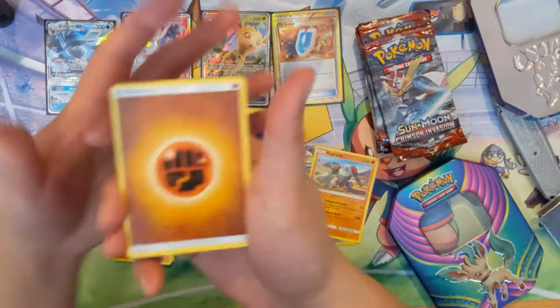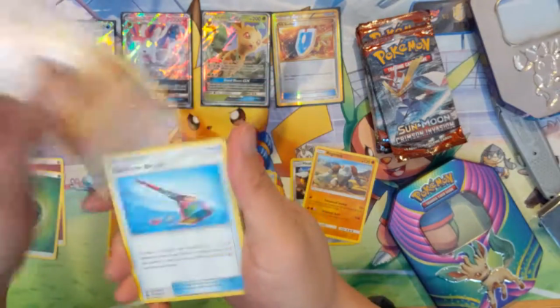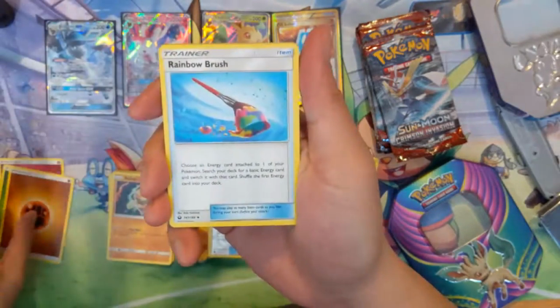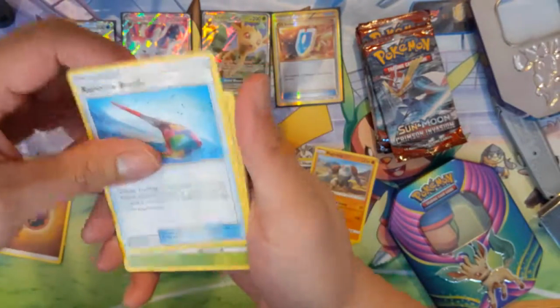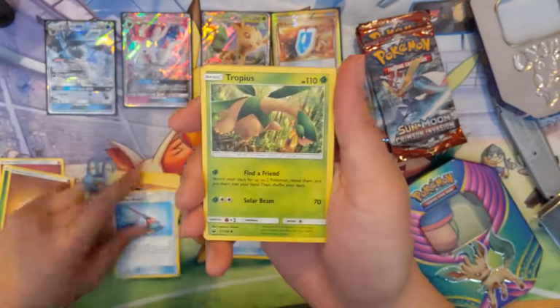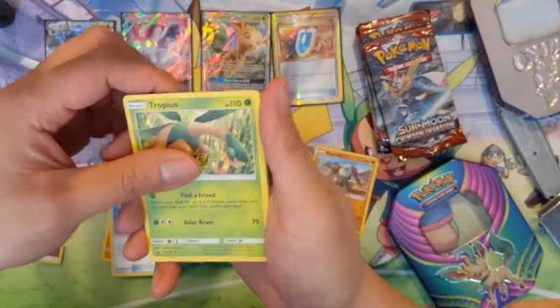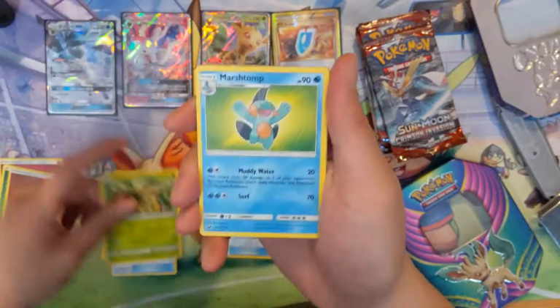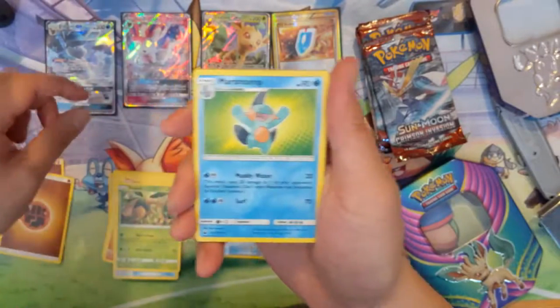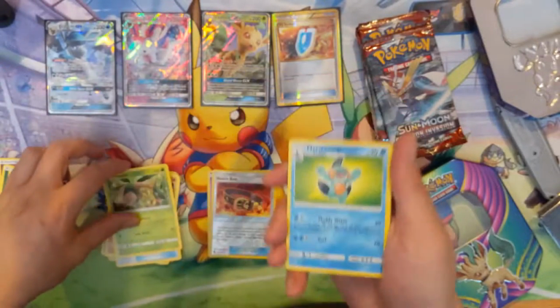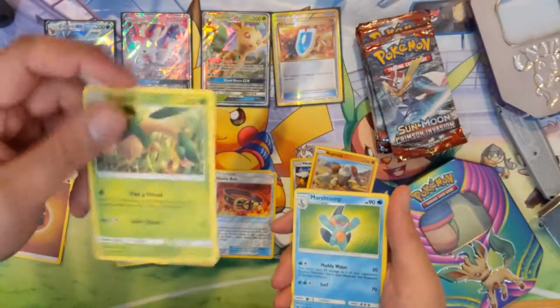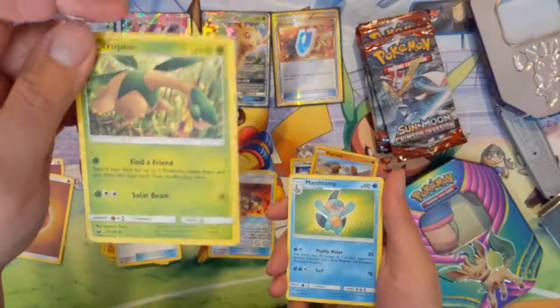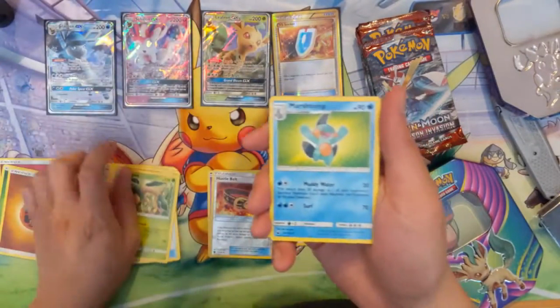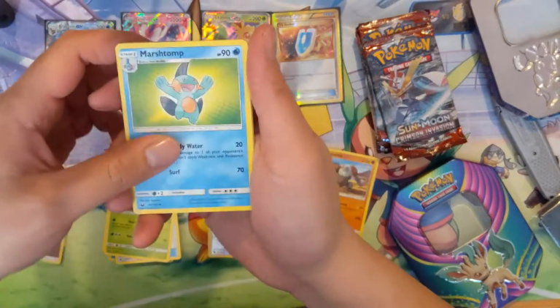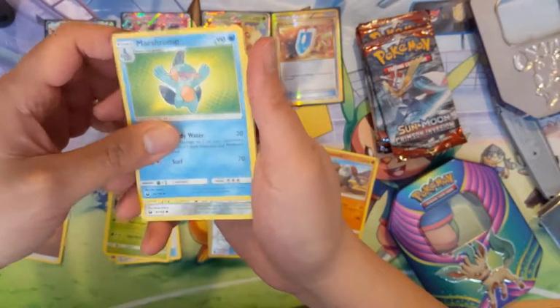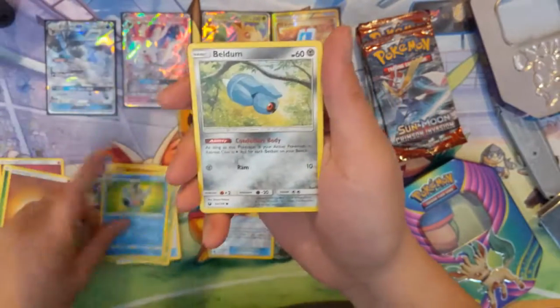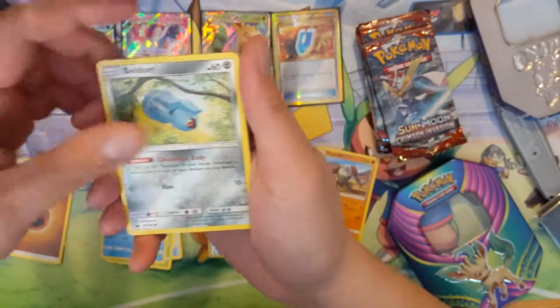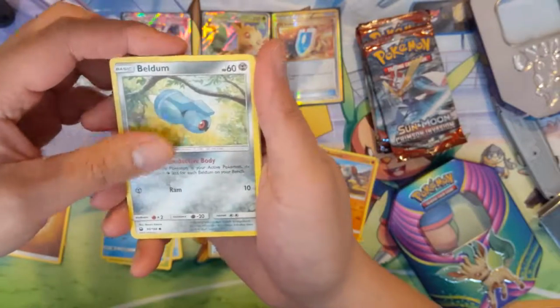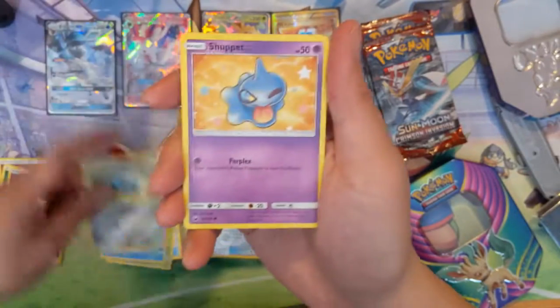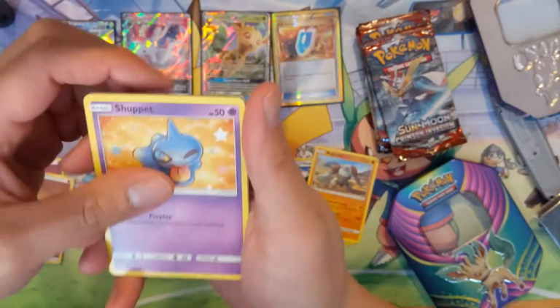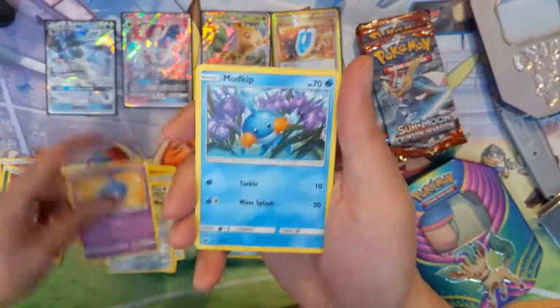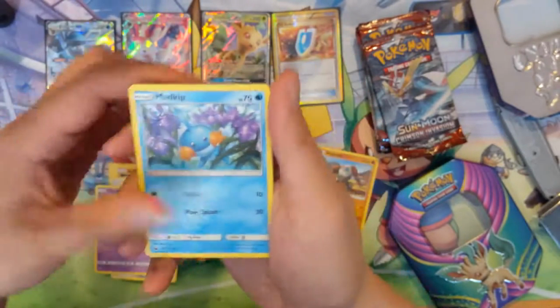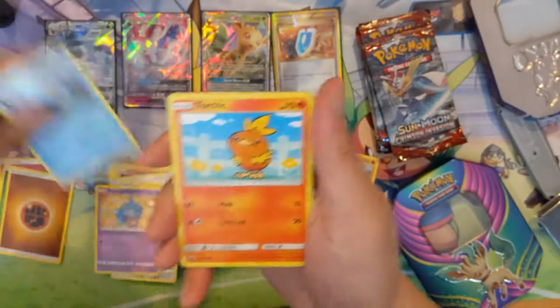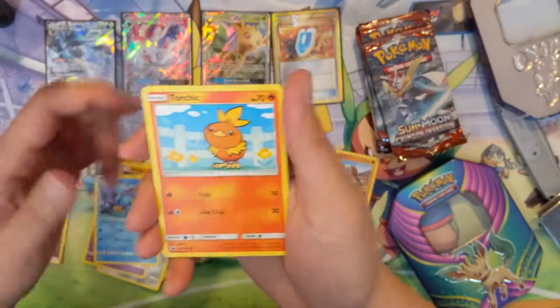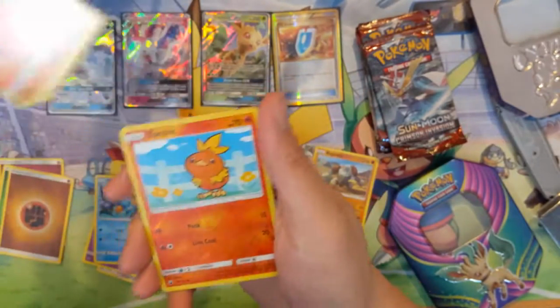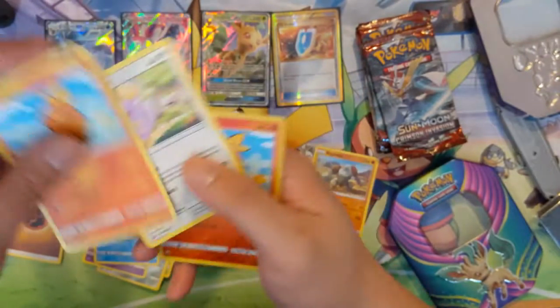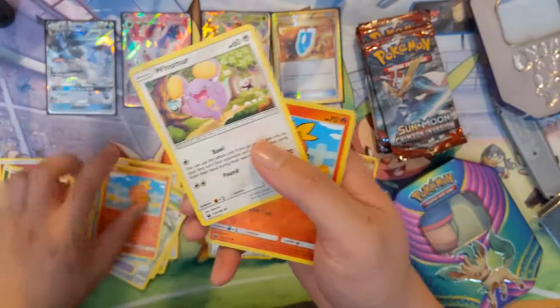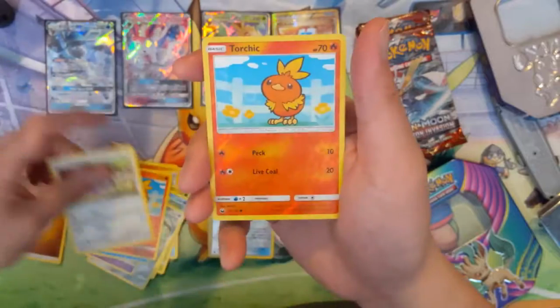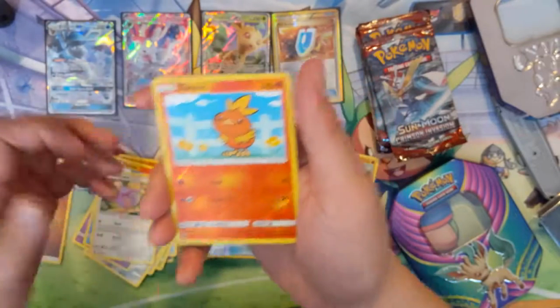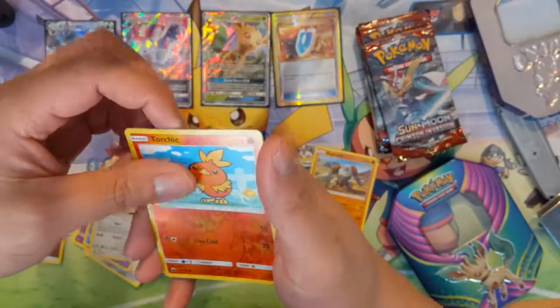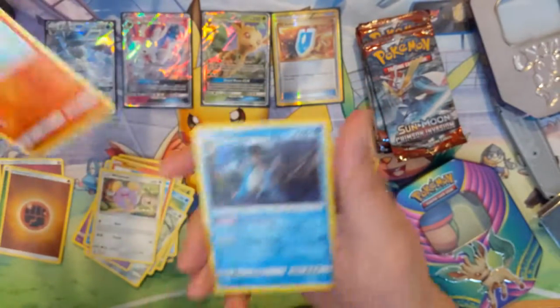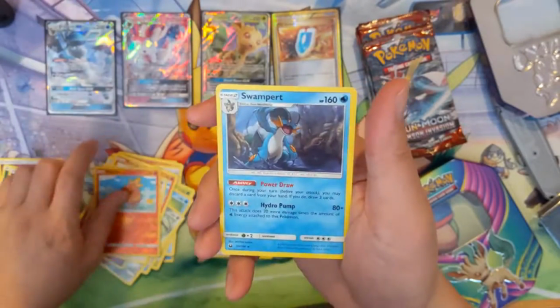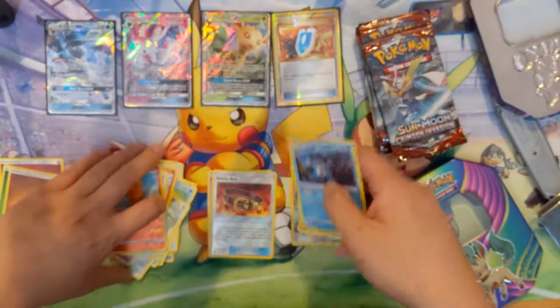Alright, Fighting Energy, Rainbow Brush, Tropius — same art as the other one, I think. Alright, Marshtomp, Beldum, Shuppet, Mudkip, Torchic, another Torchic, and Swampert.